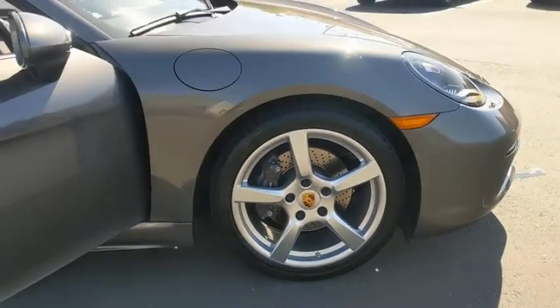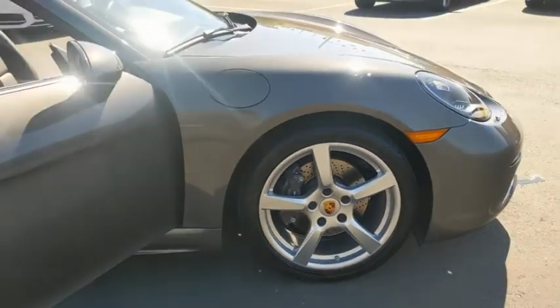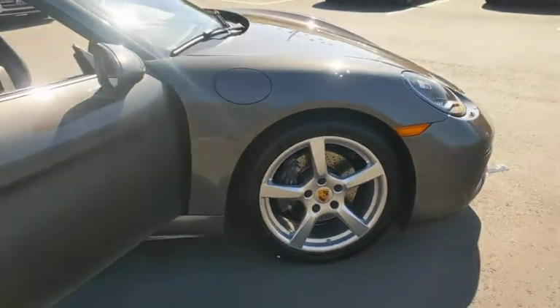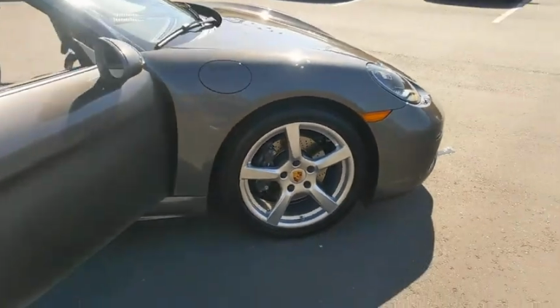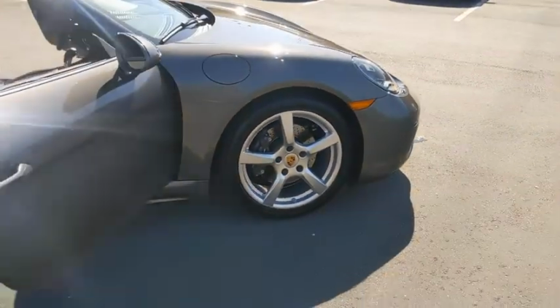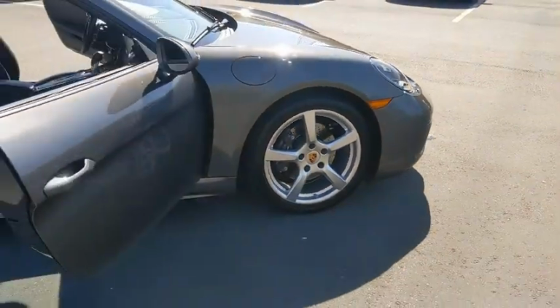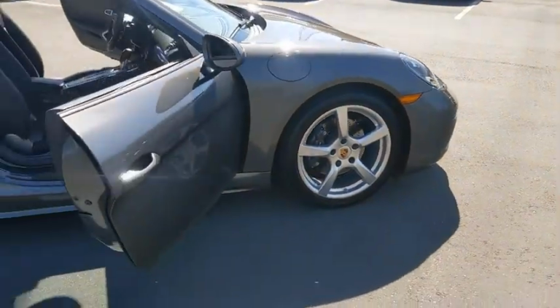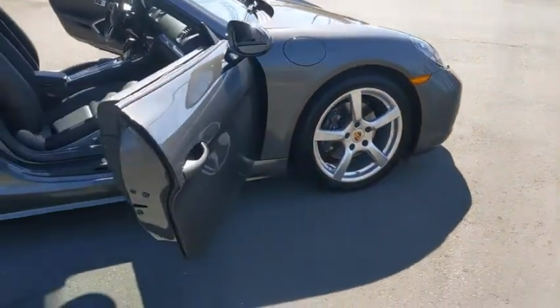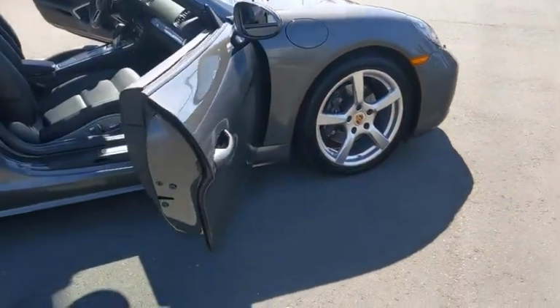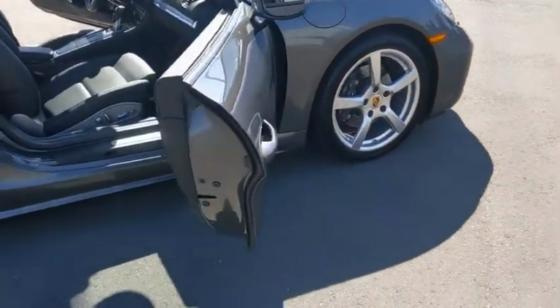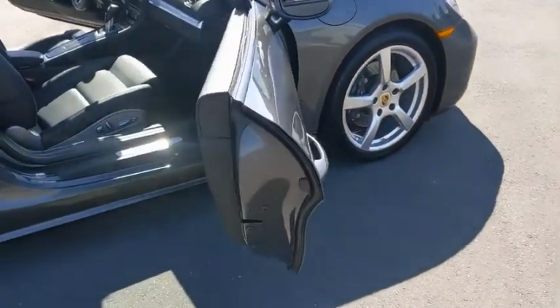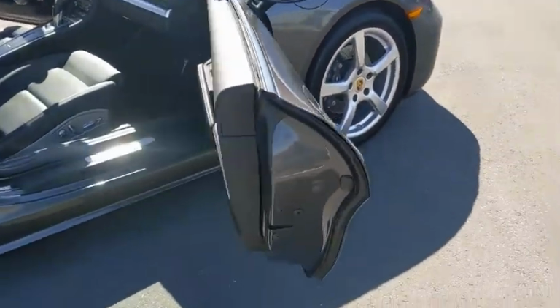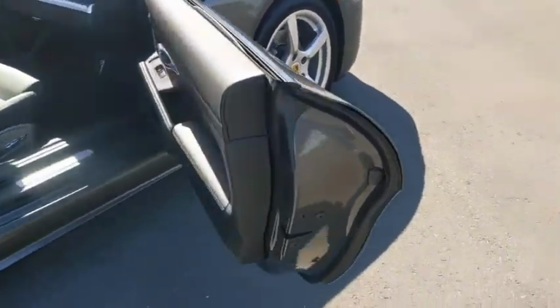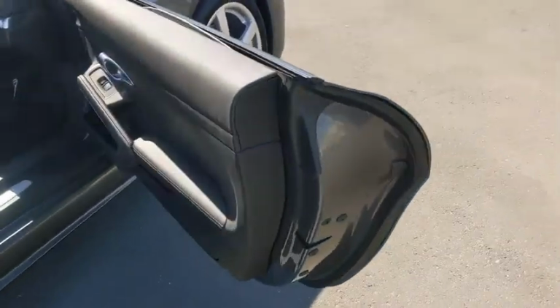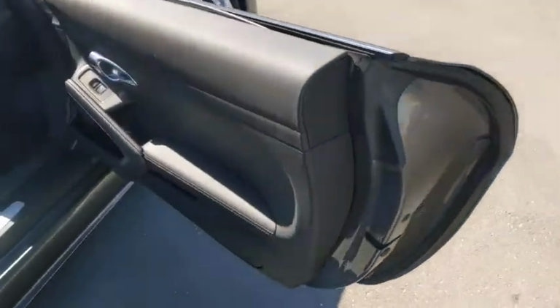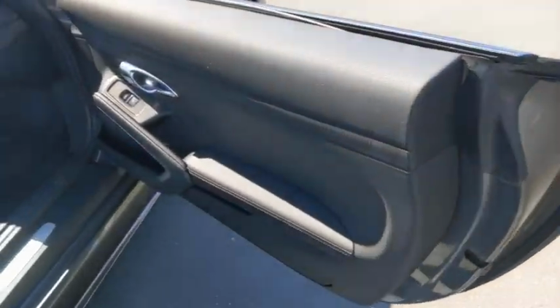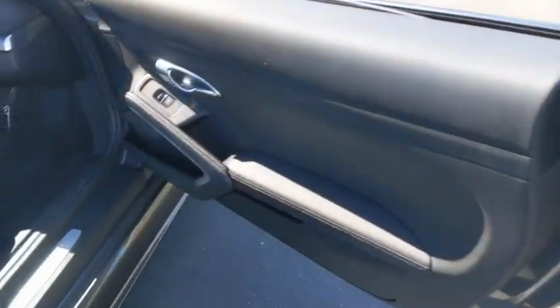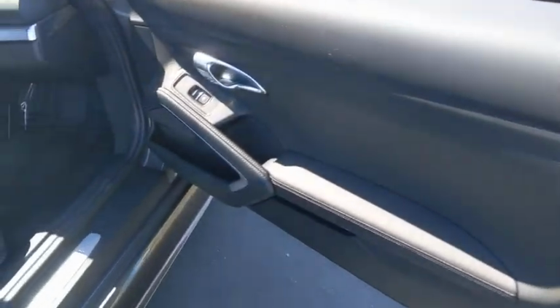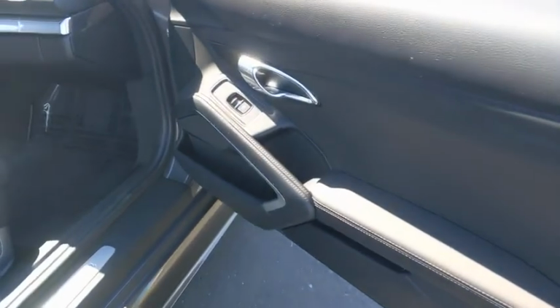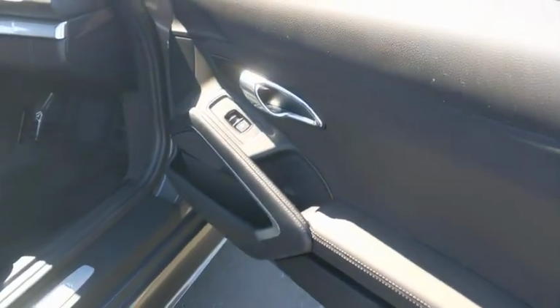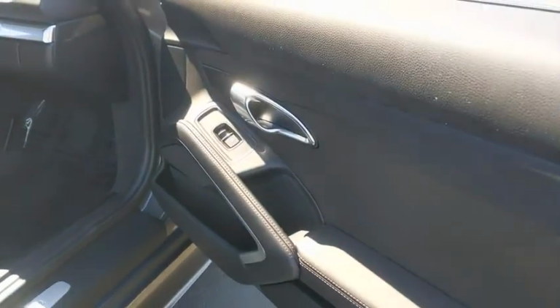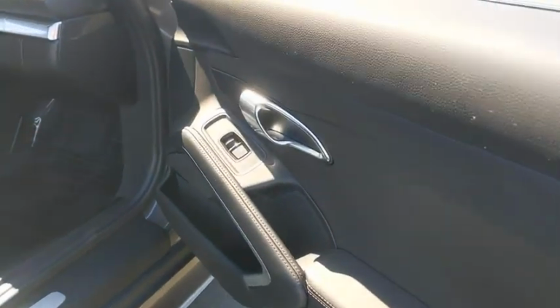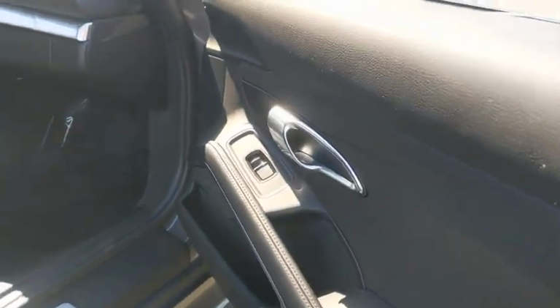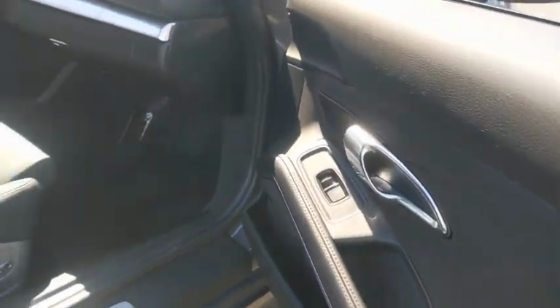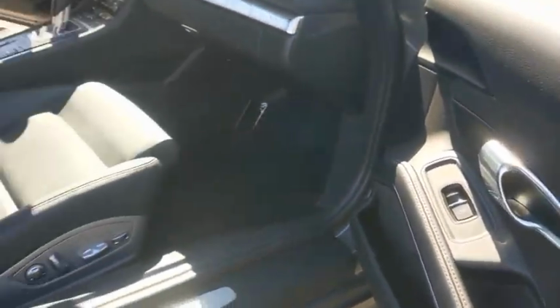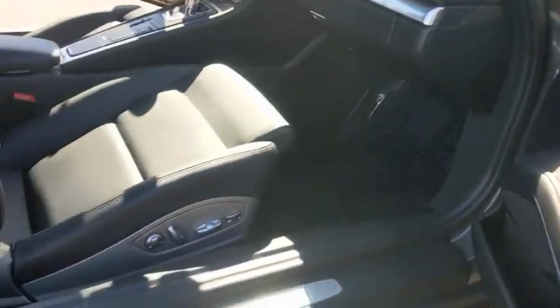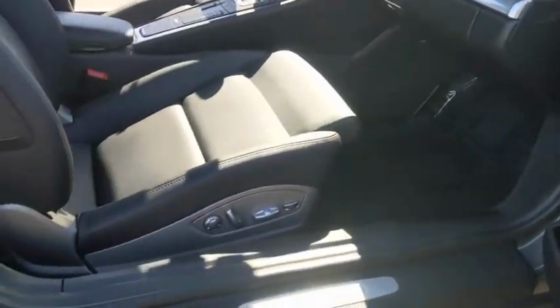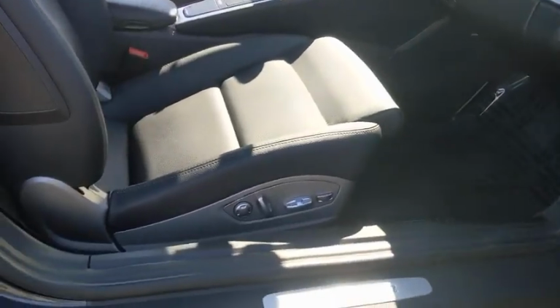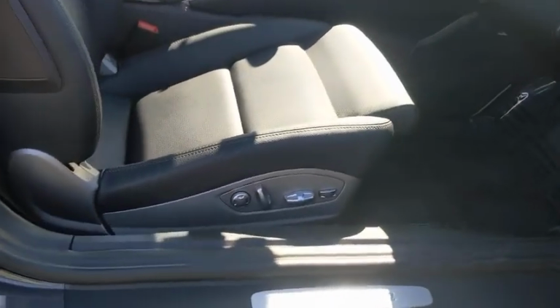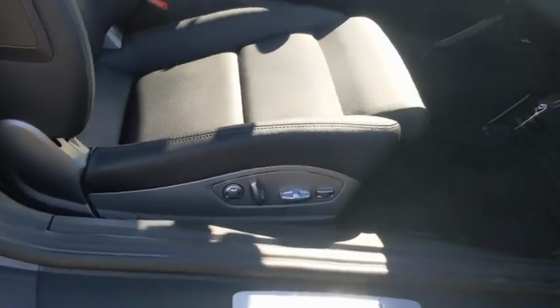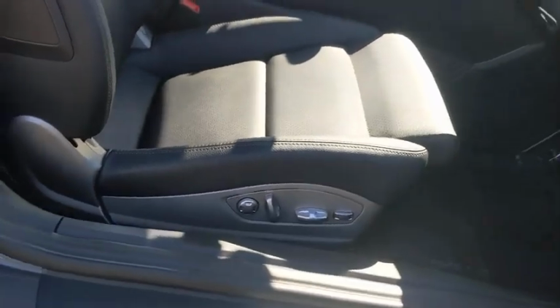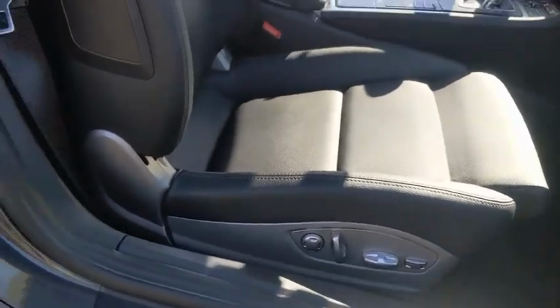This vehicle has less than 10,000 miles. Here are some of this vehicle's great options: back up camera. Your new ride is just a phone call away.